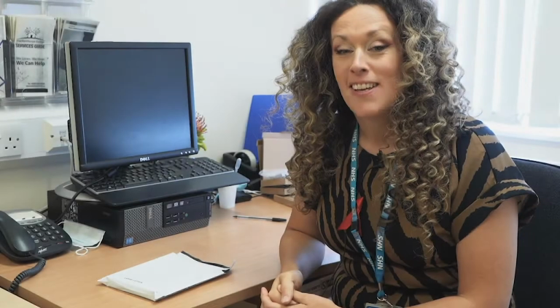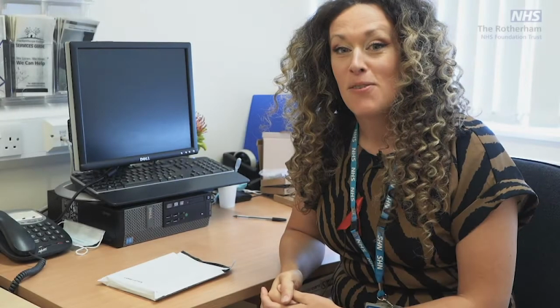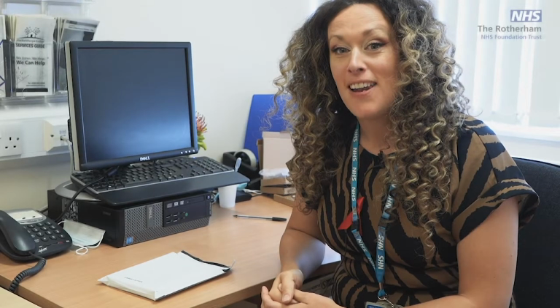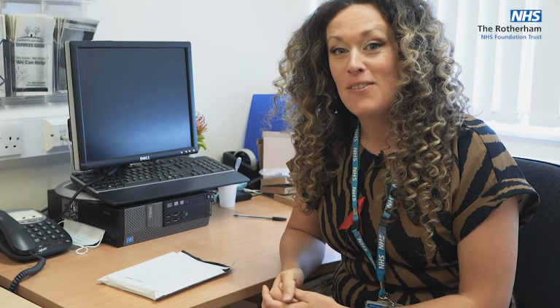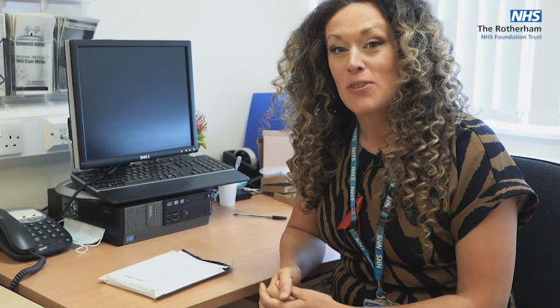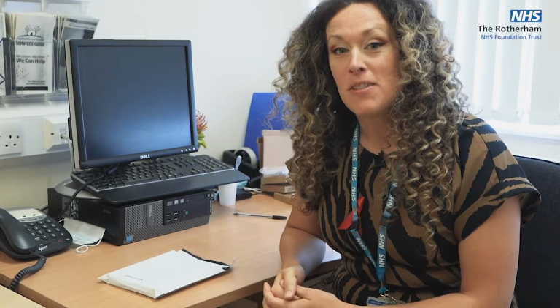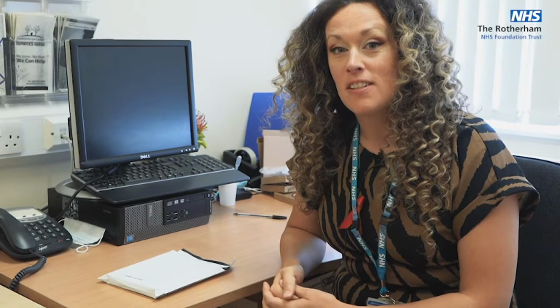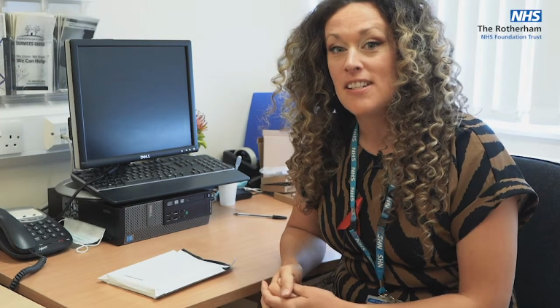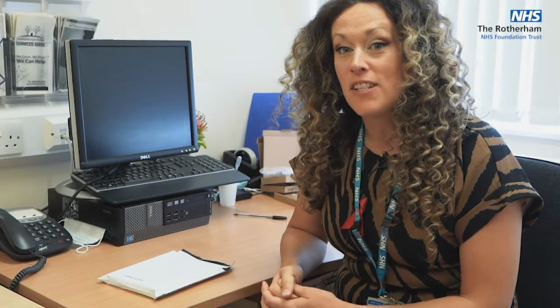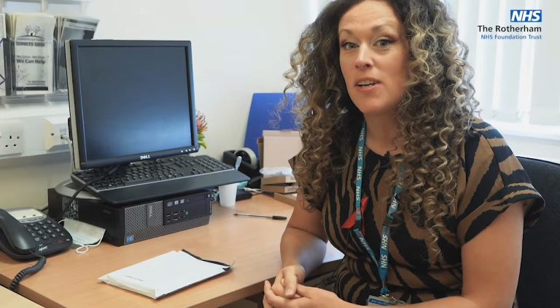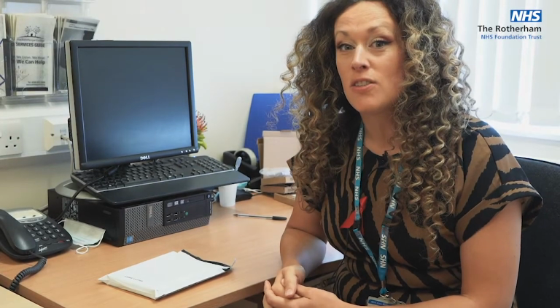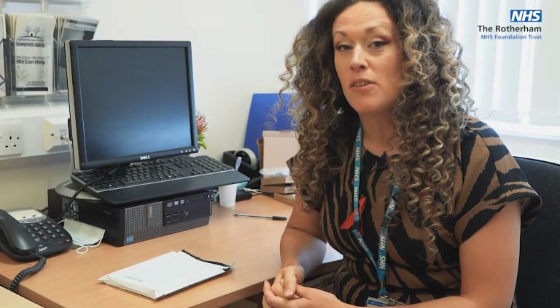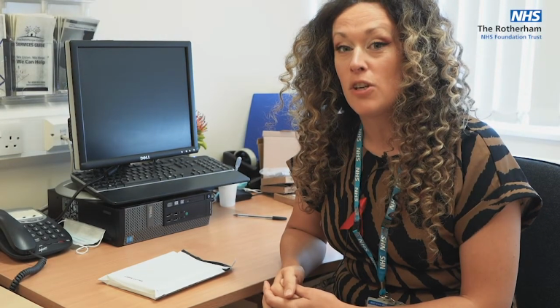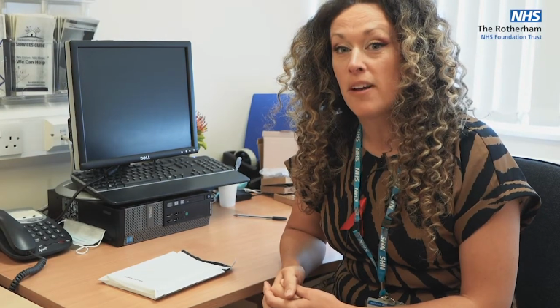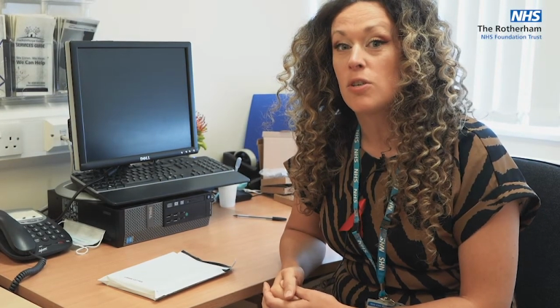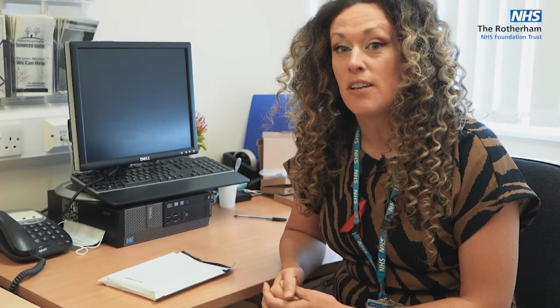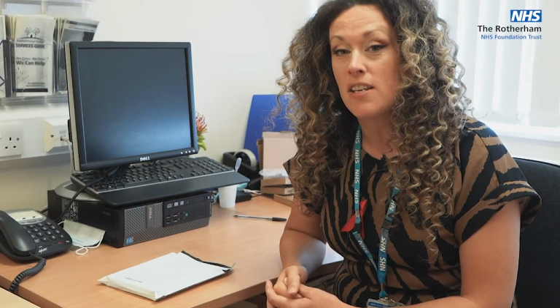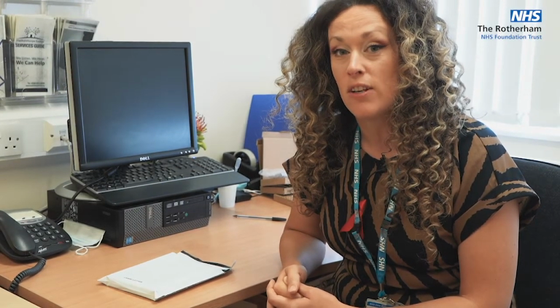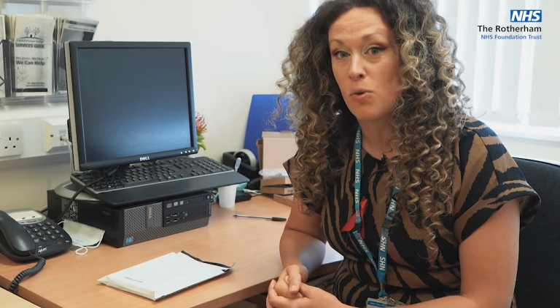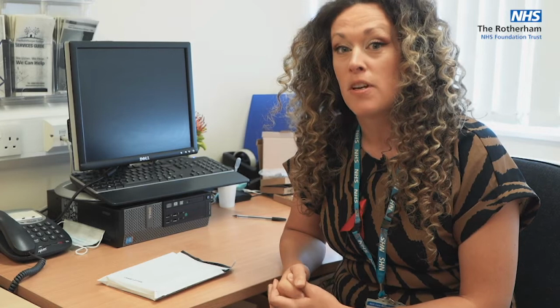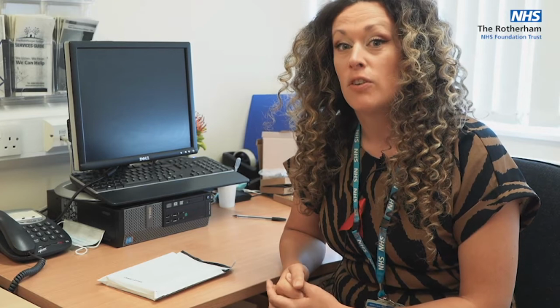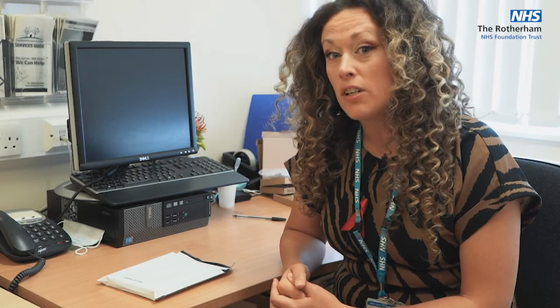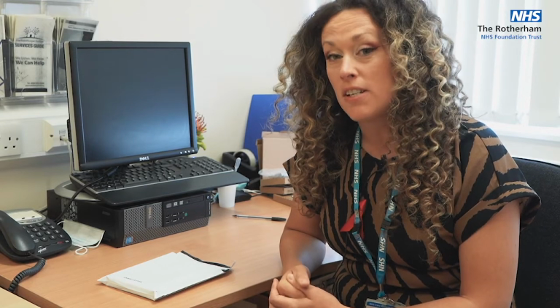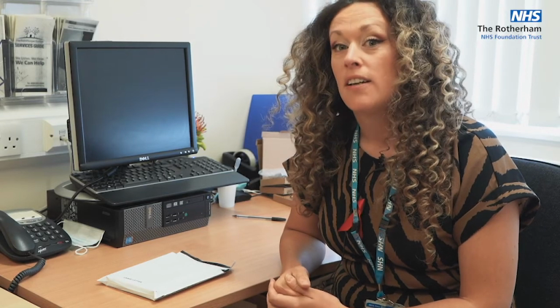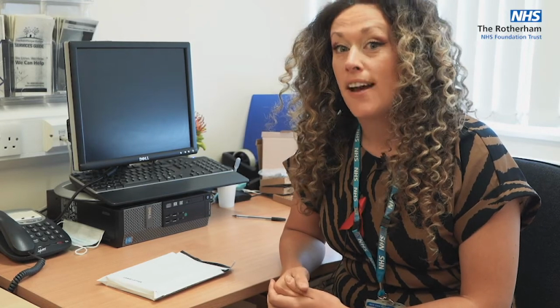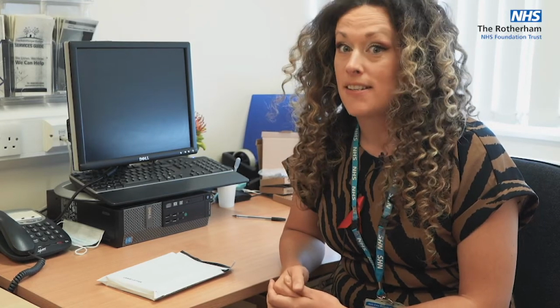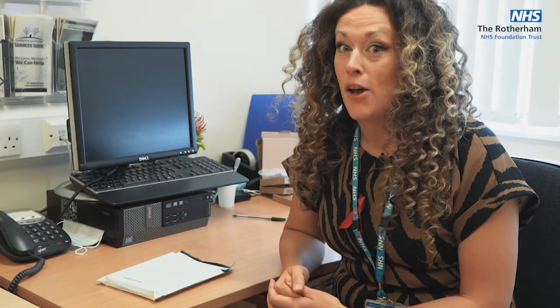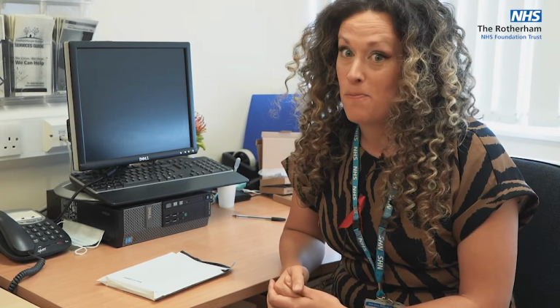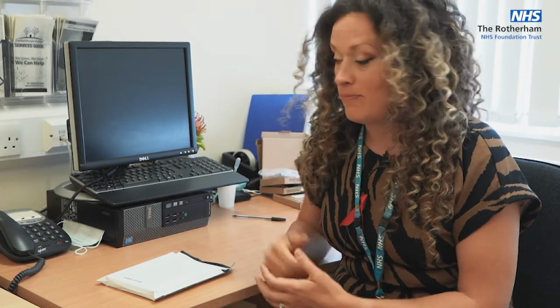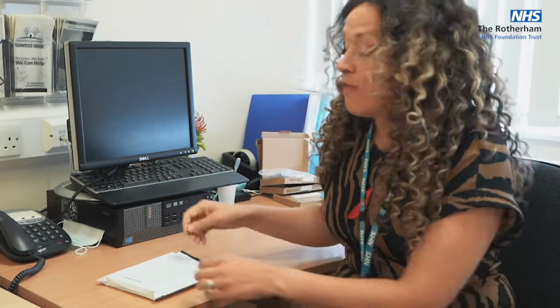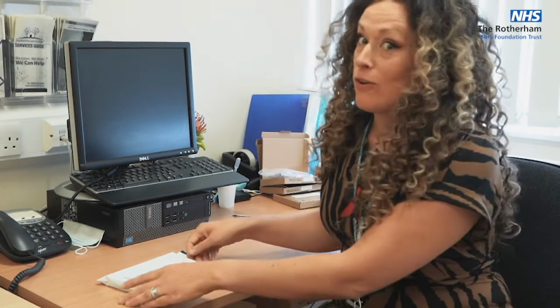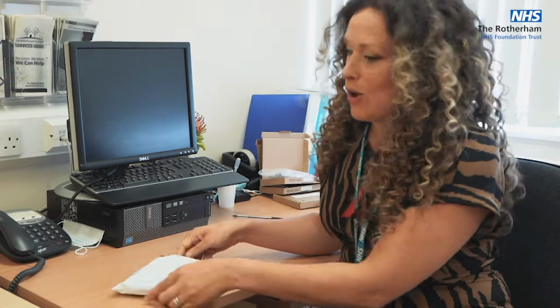Hello, I'm Dr. Naomi Sutton. This little video is to show you how to do a self-taken rectal swab for gonorrhoea and chlamydia at home, in the comfort of your own home.